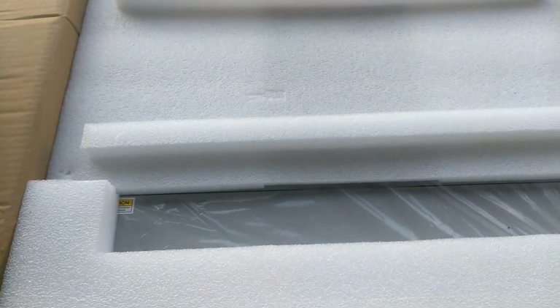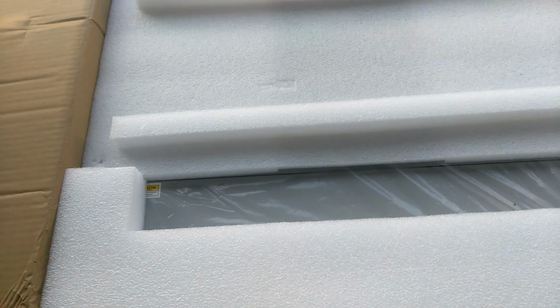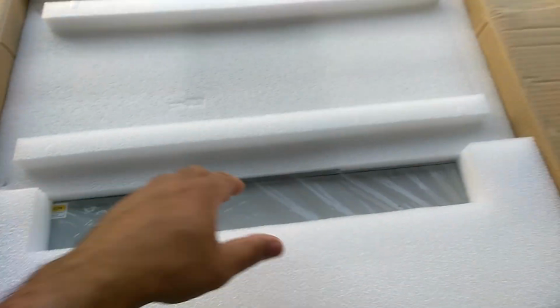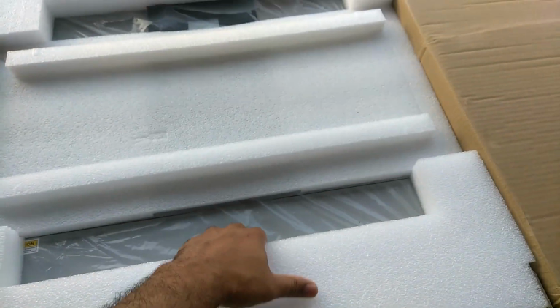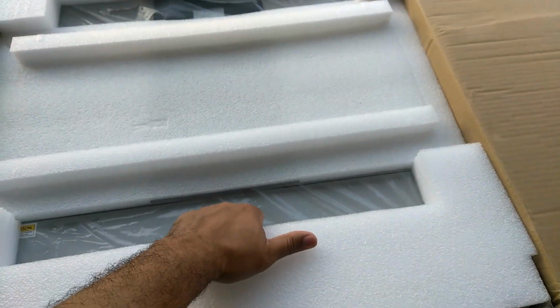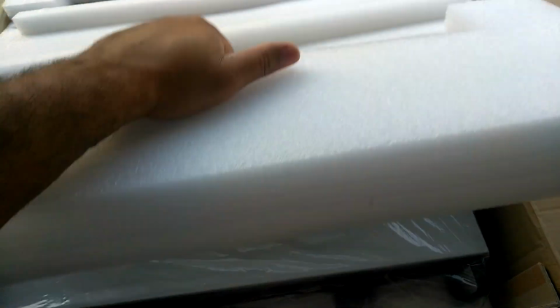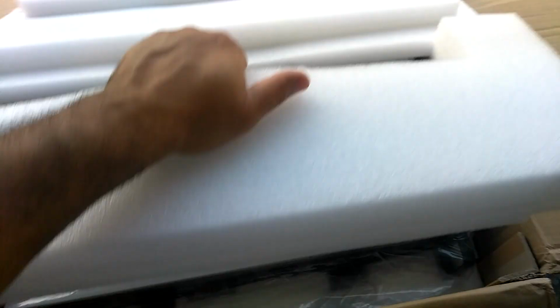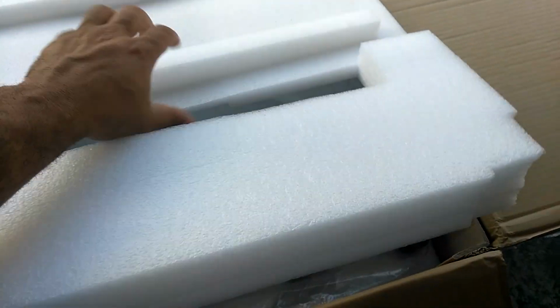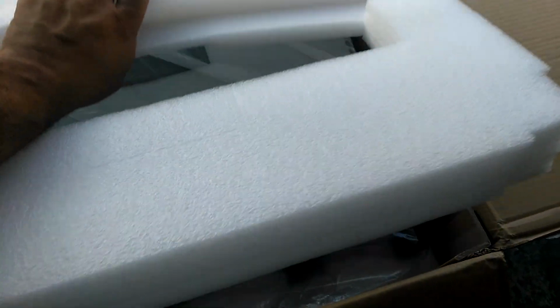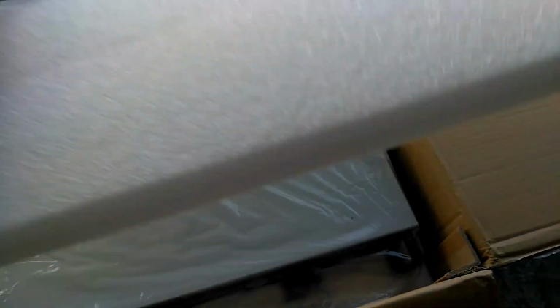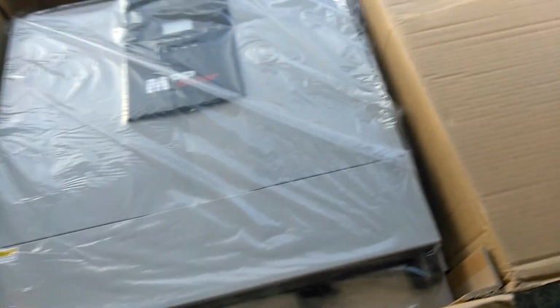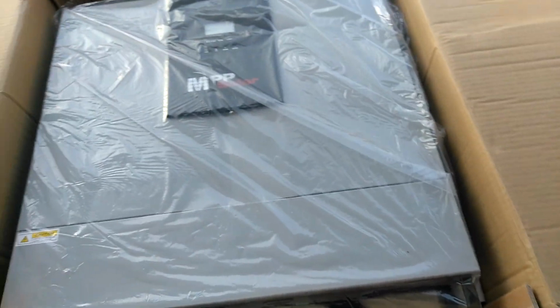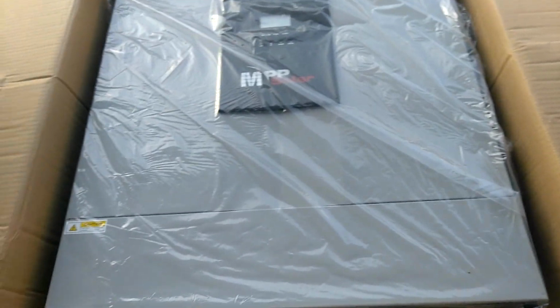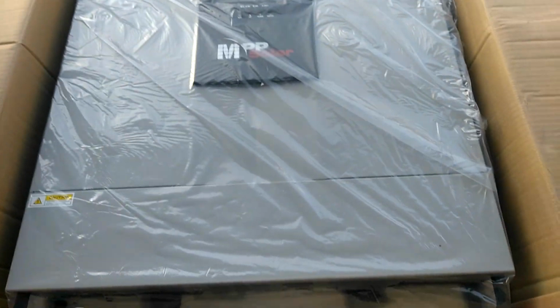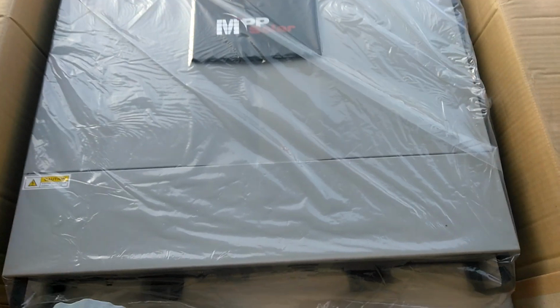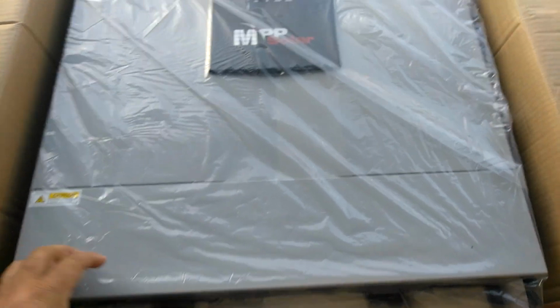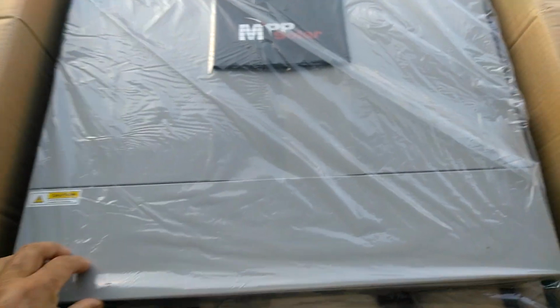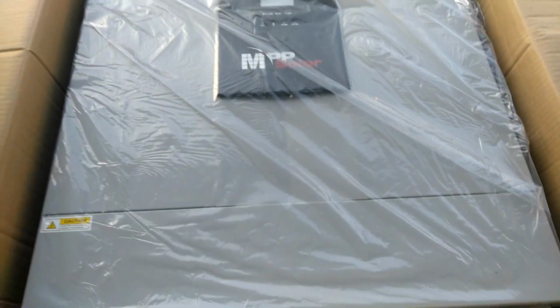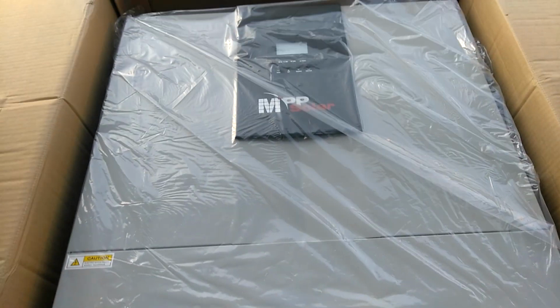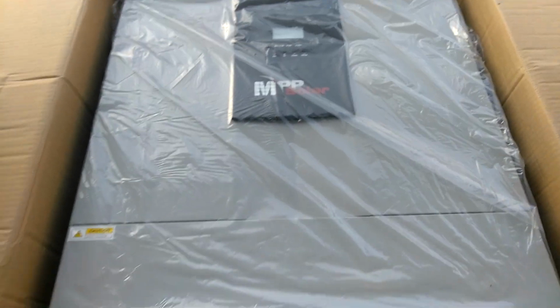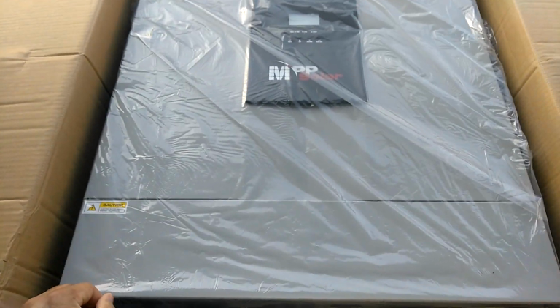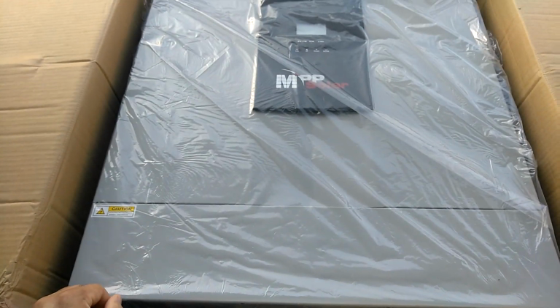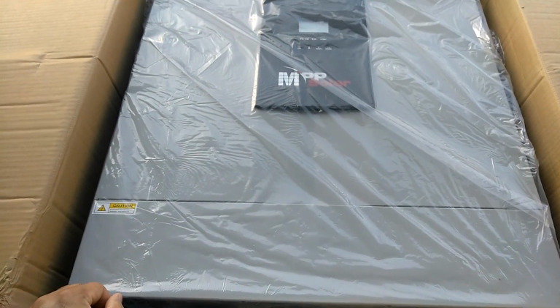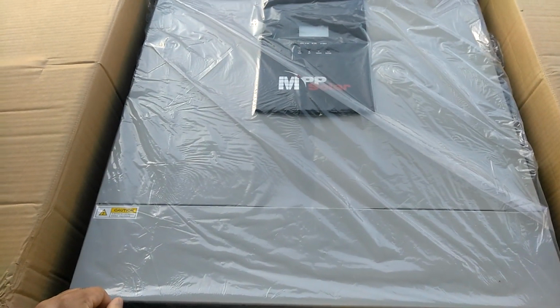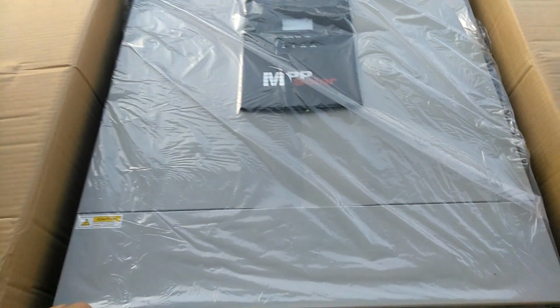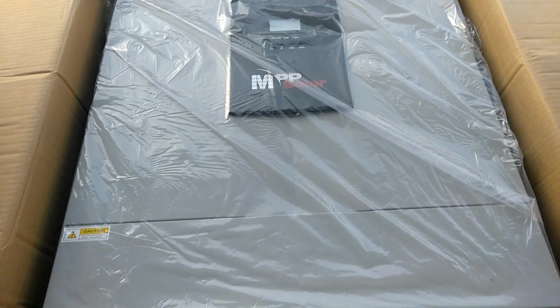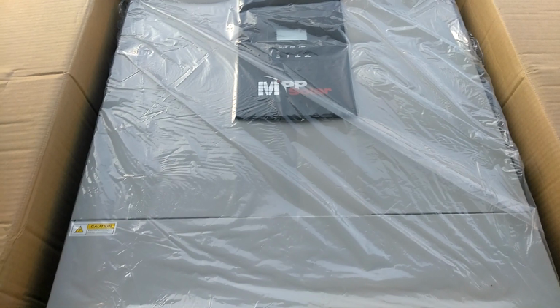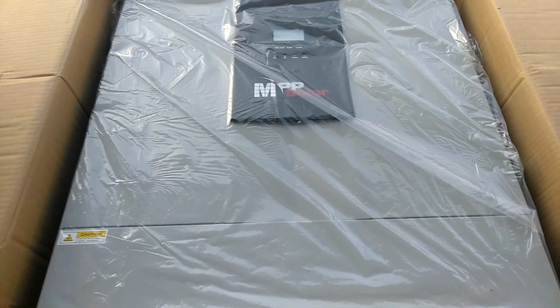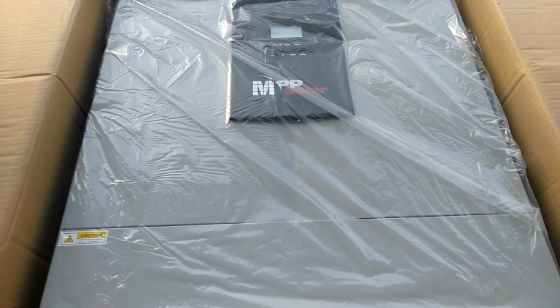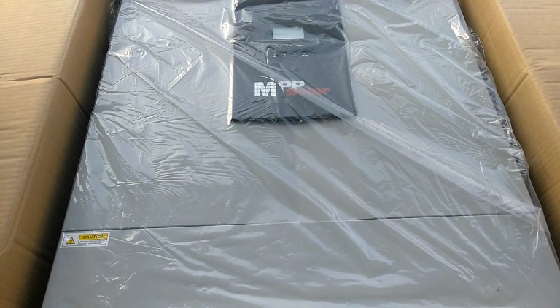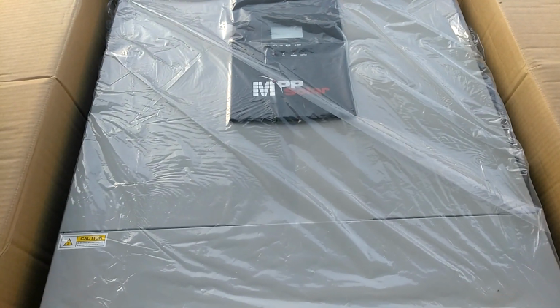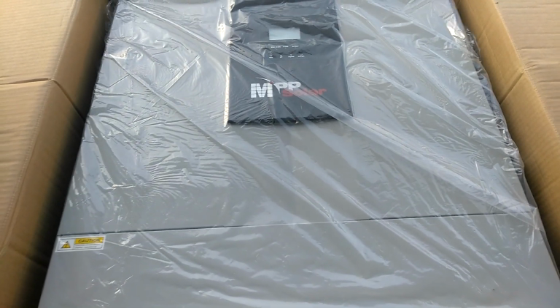Let's get down to the business. Look at there — the new MPP Solar Split Phase 5048.